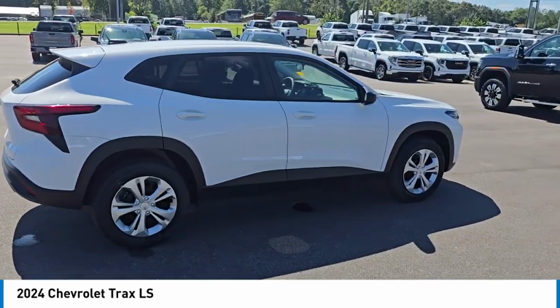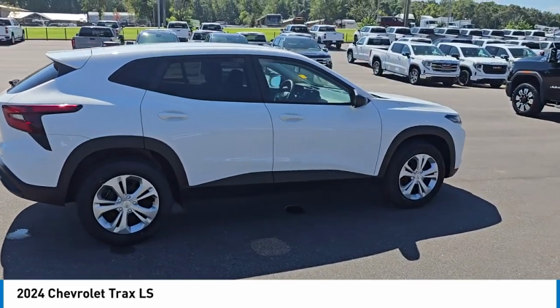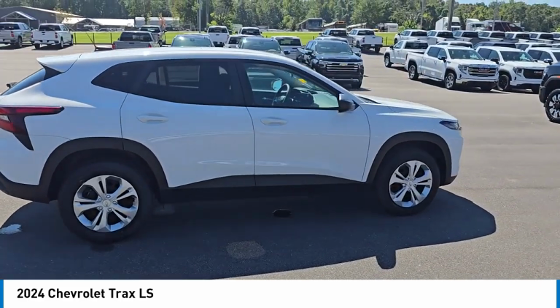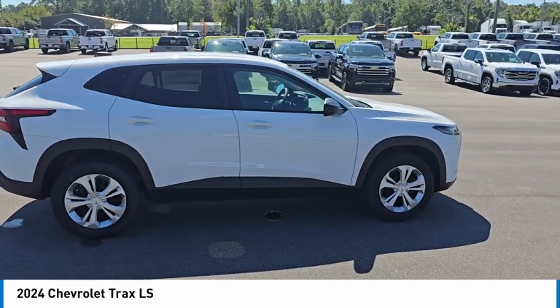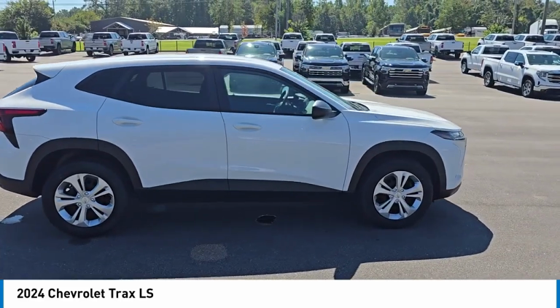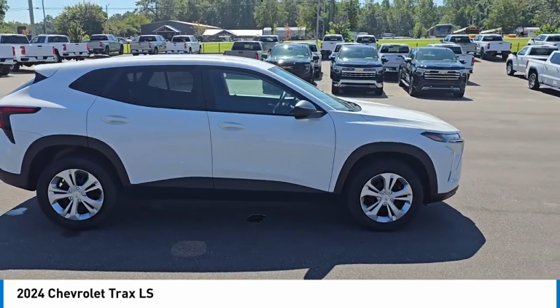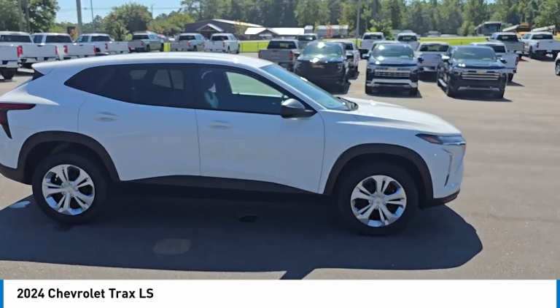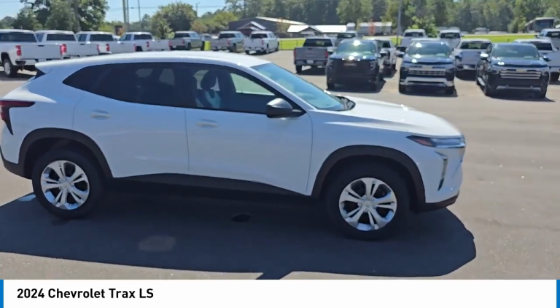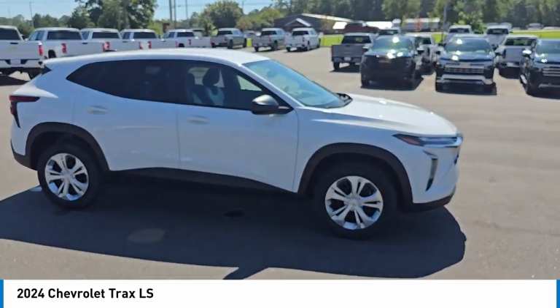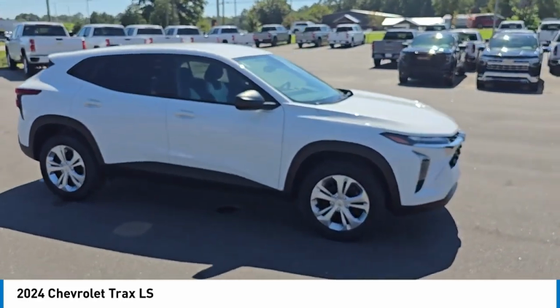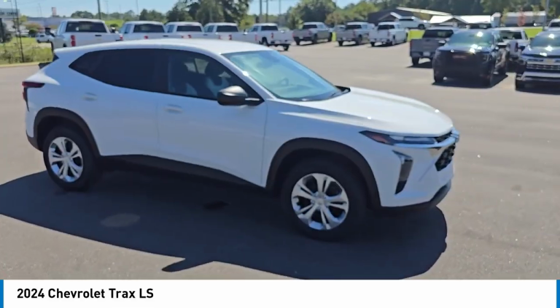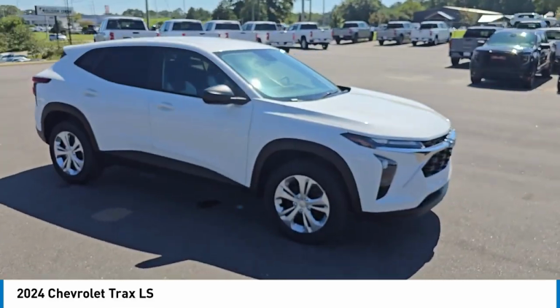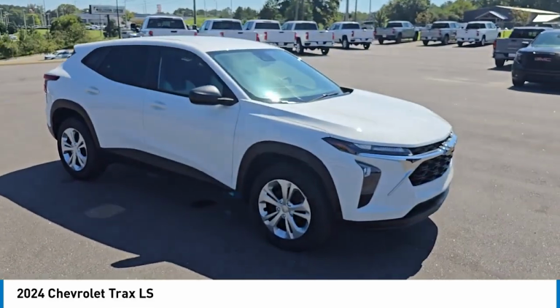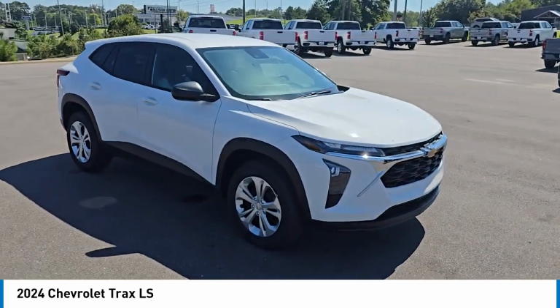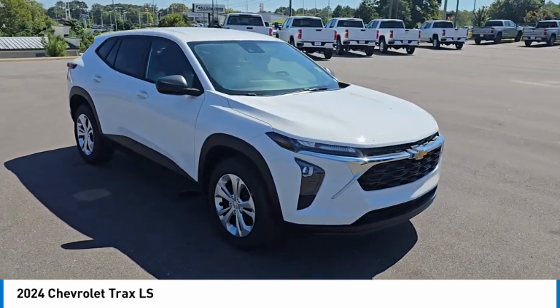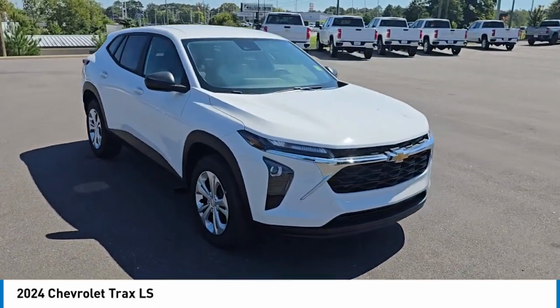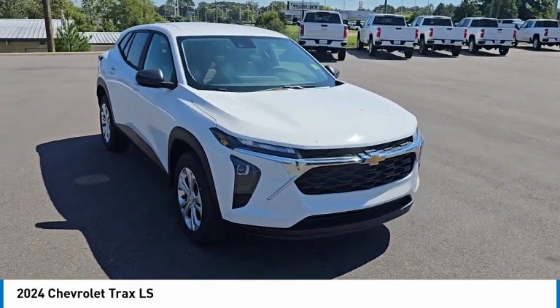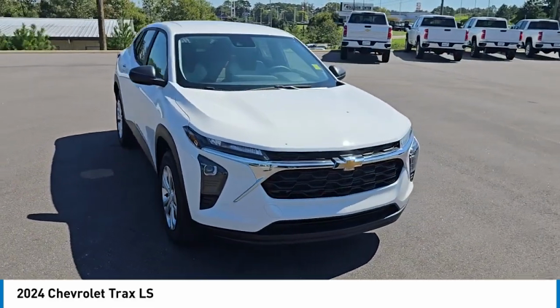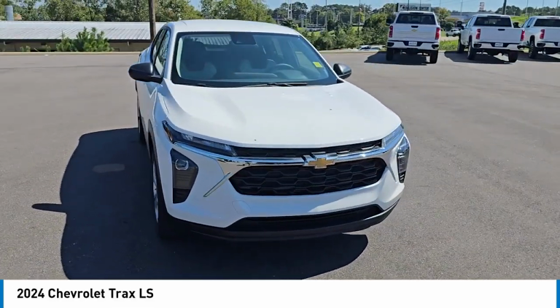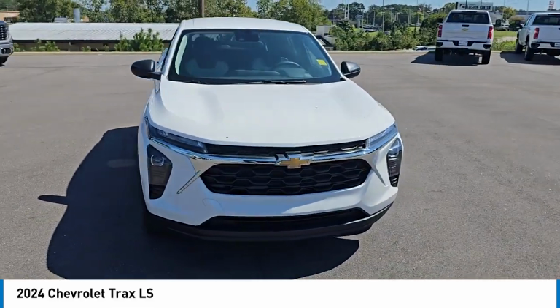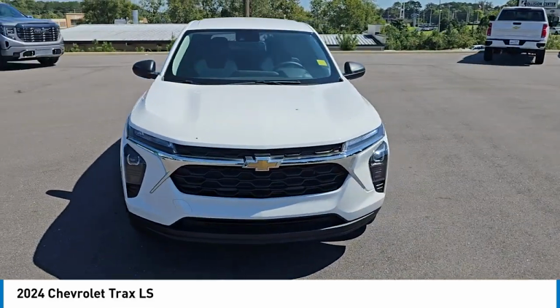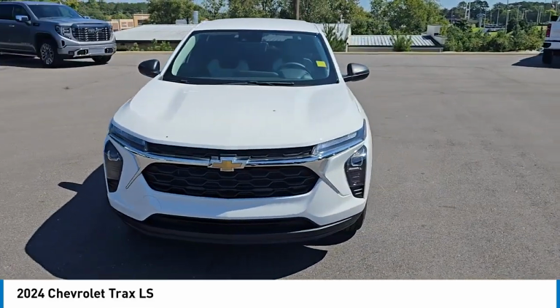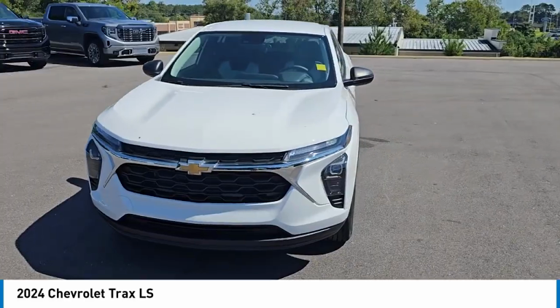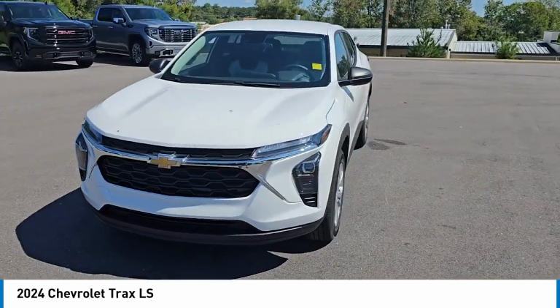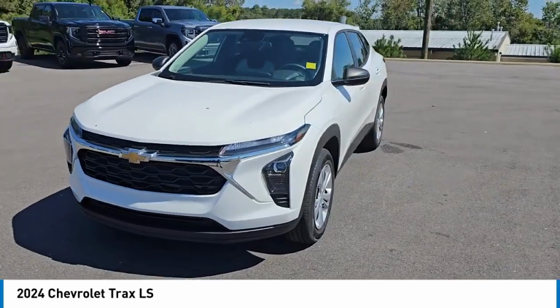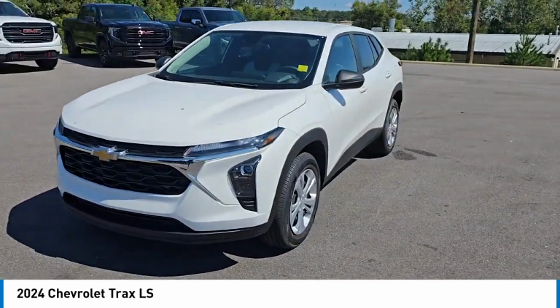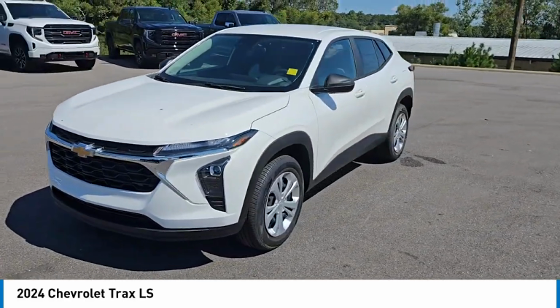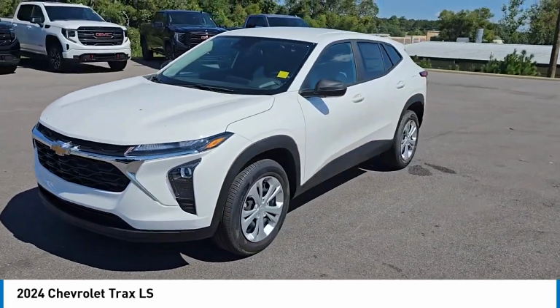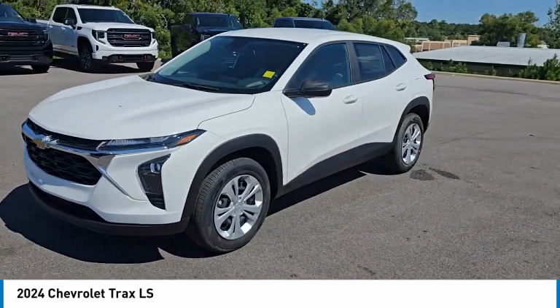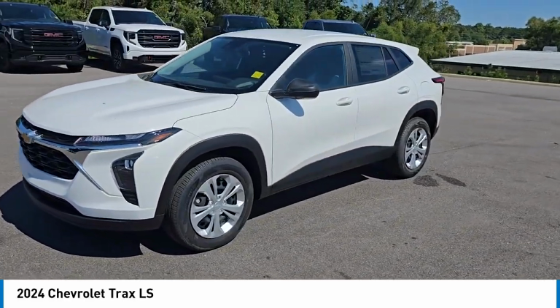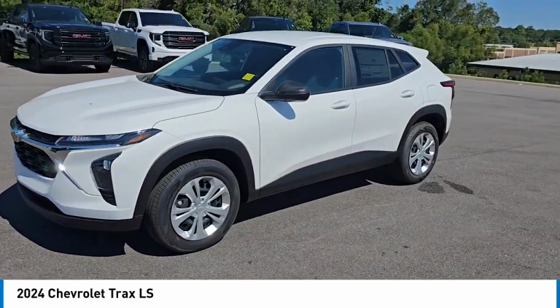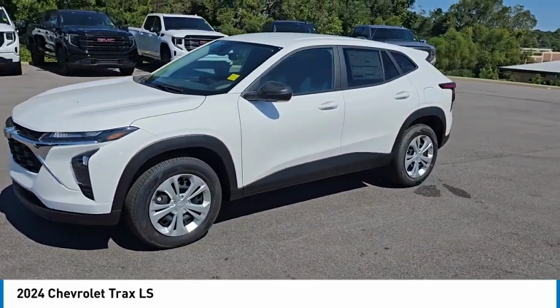Rear spoiler, turbocharged, stability control, tire pressure monitor, daytime running lights, privacy glass, wheel covers, front wheel drive, four wheel disc brakes, steel wheels.